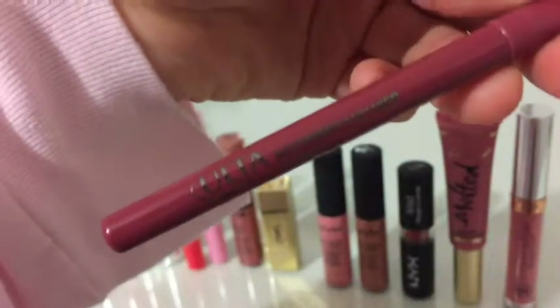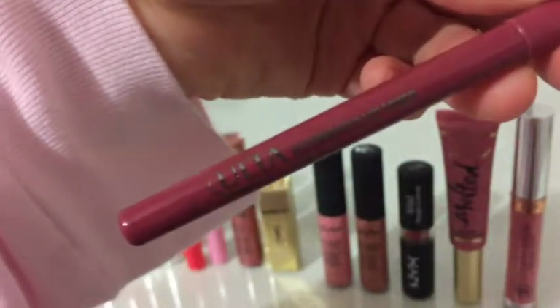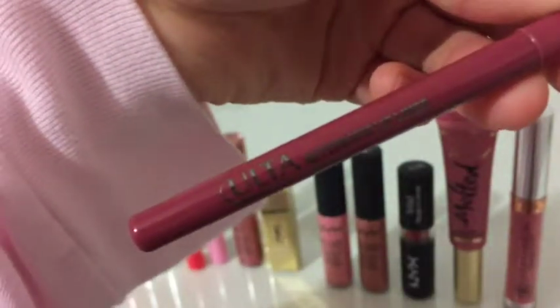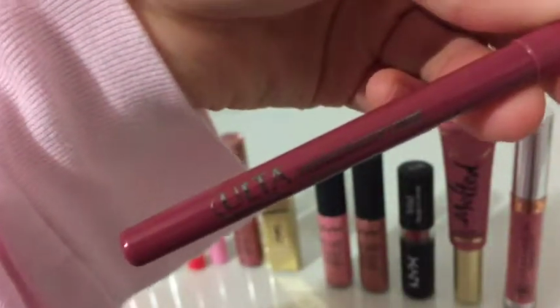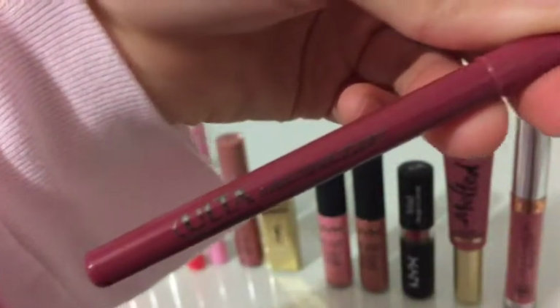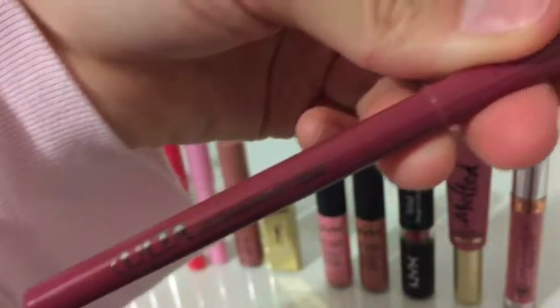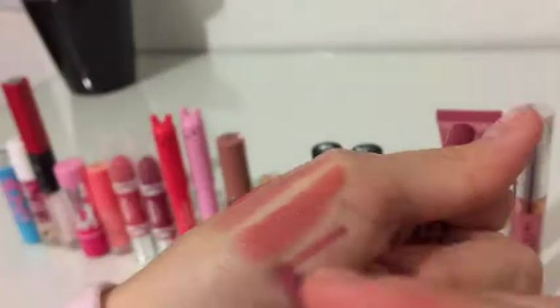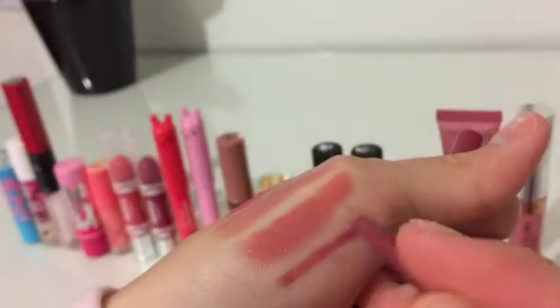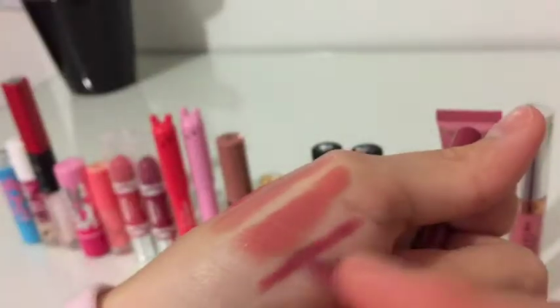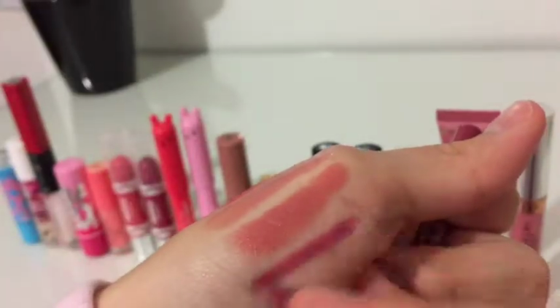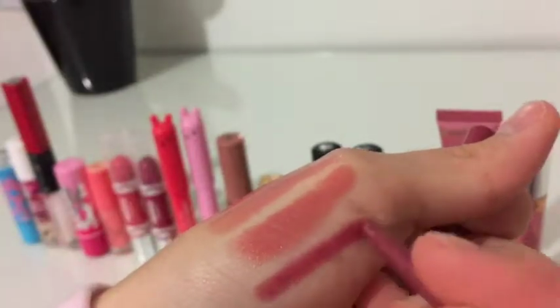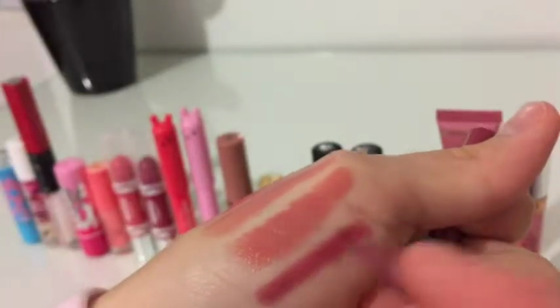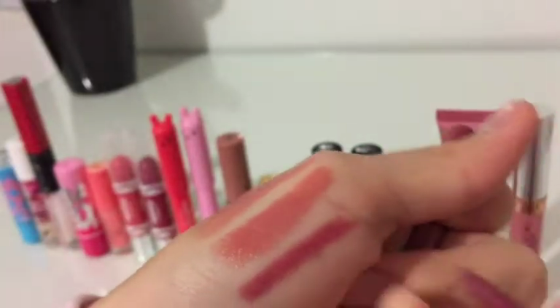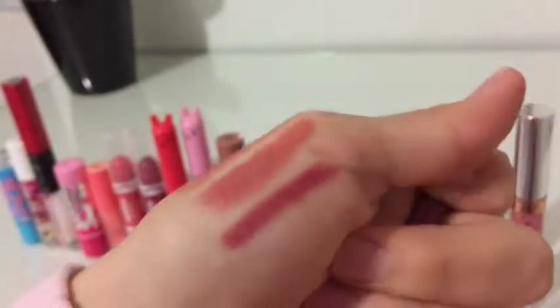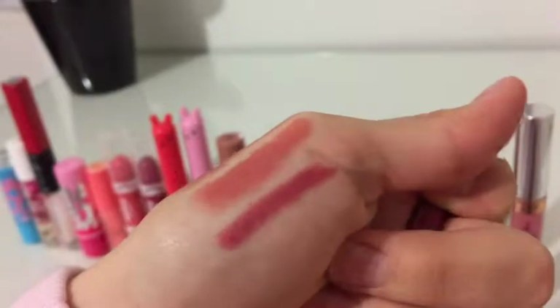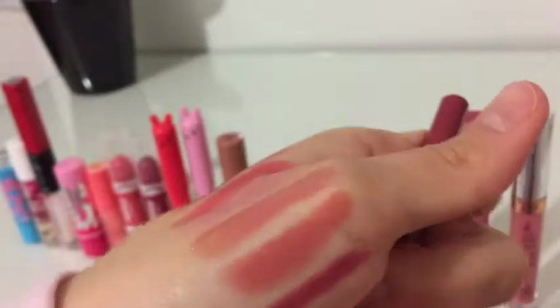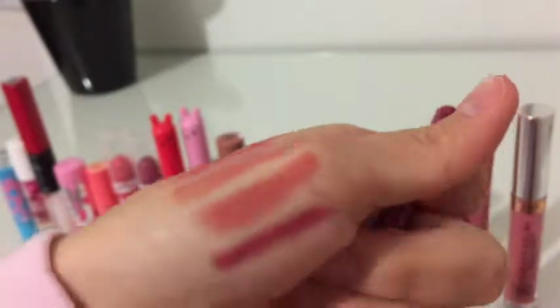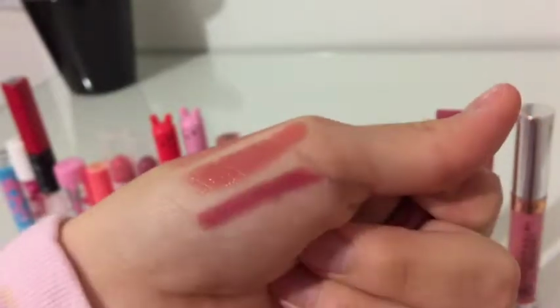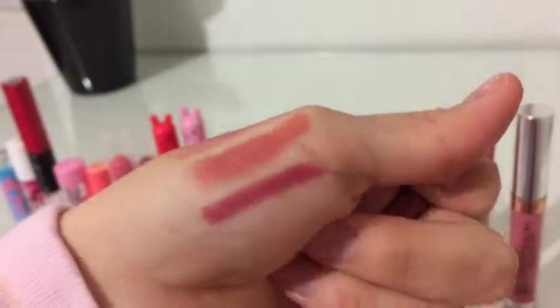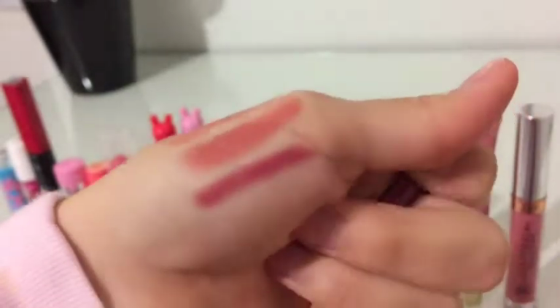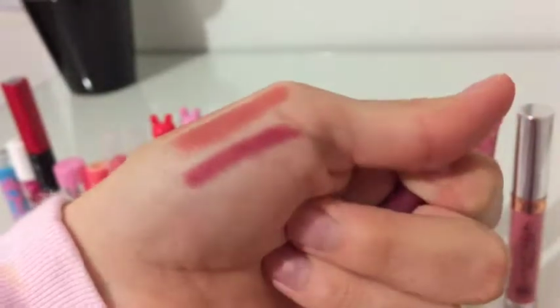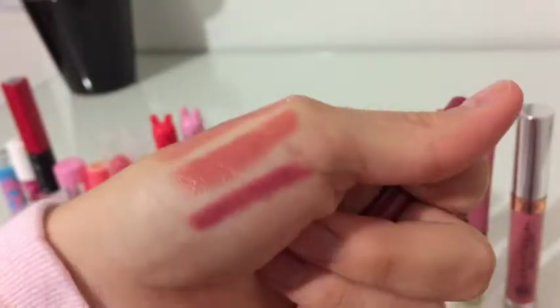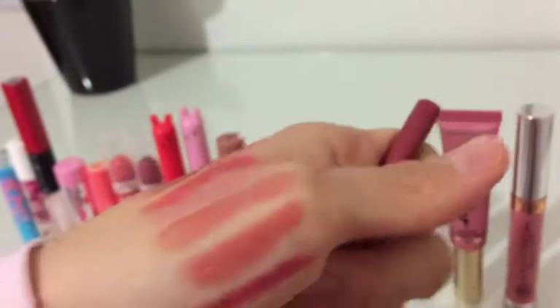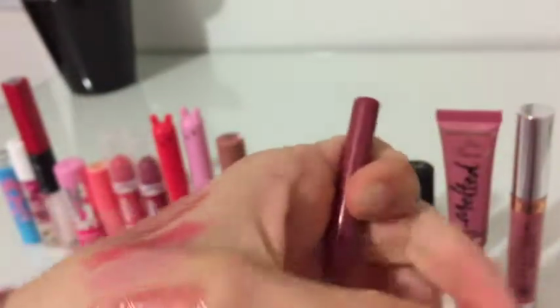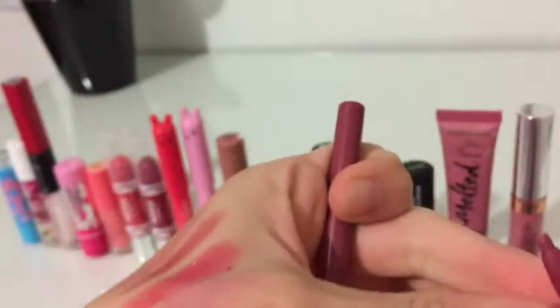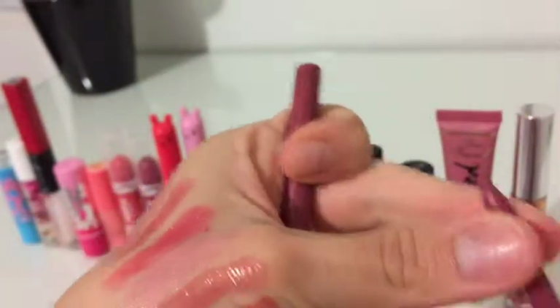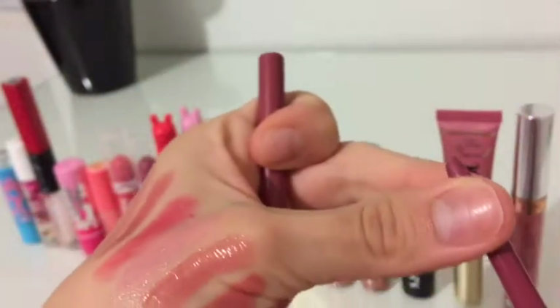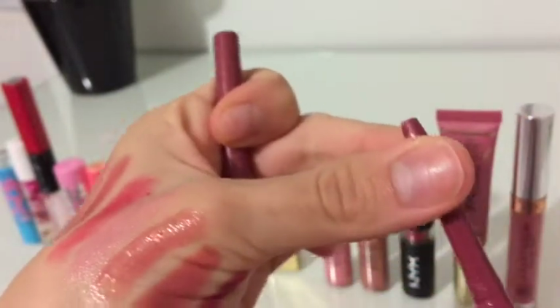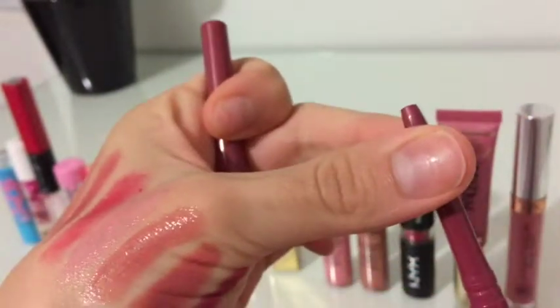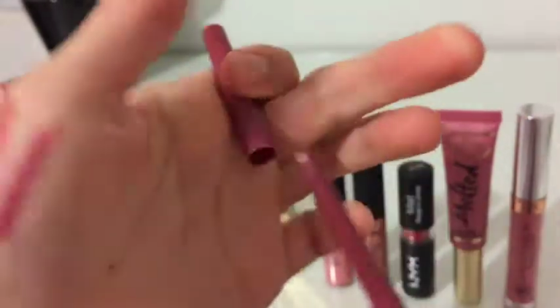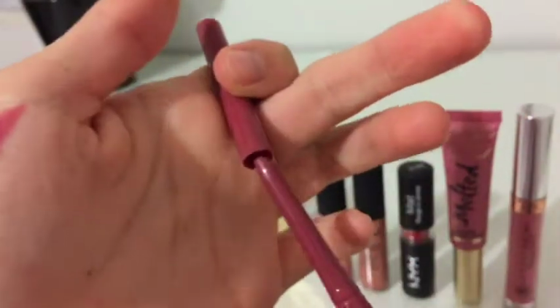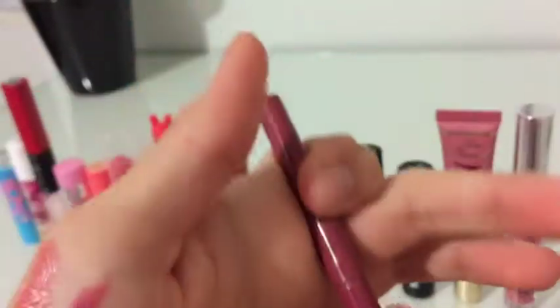Next, I have the Ulta Automatic Lip Liner in the shade Bloom. The best thing about this is that it's automatic, because I really don't like sharpening my makeup every time that I use it.